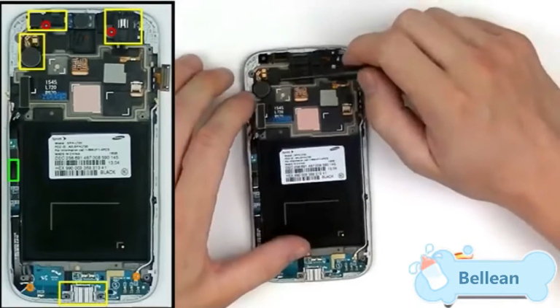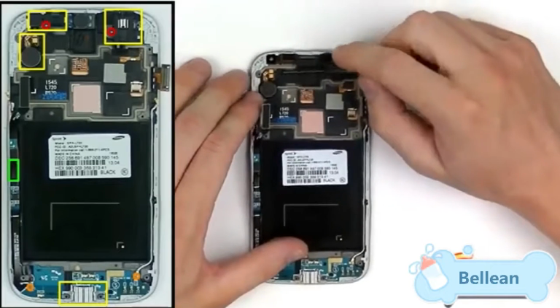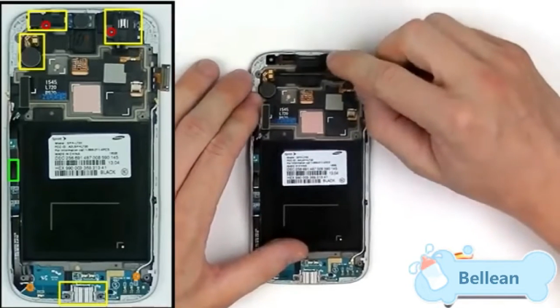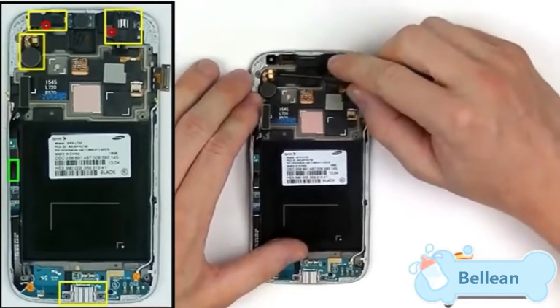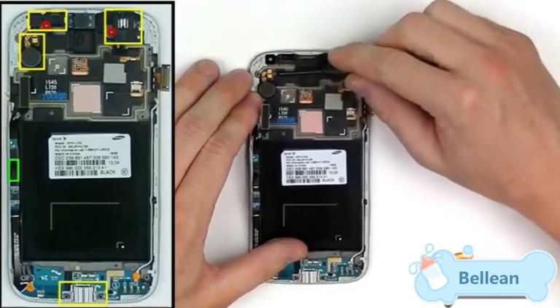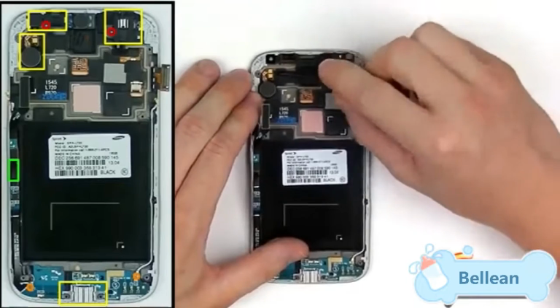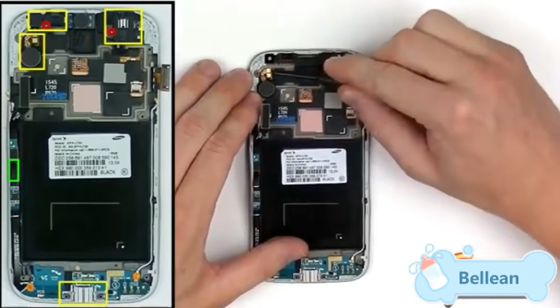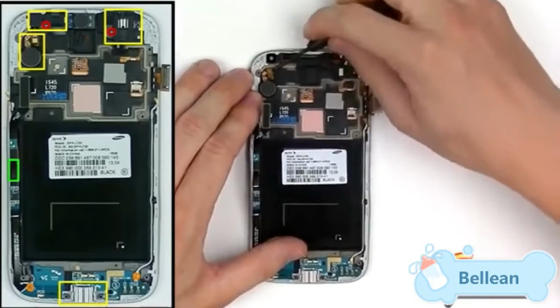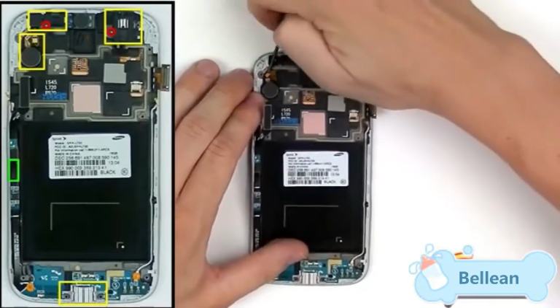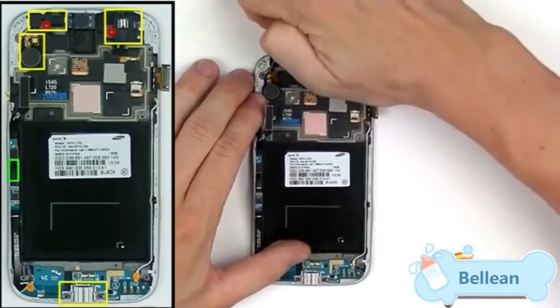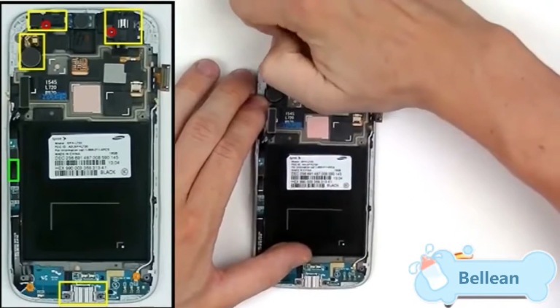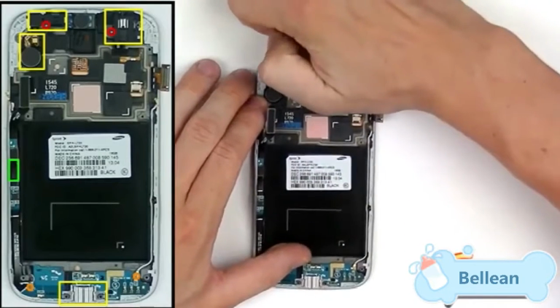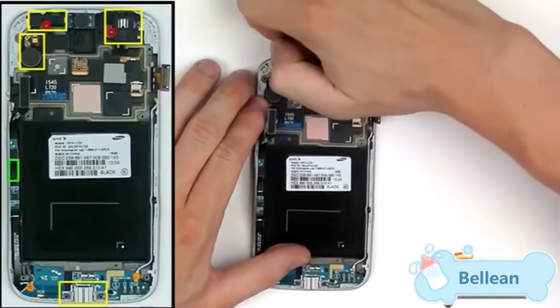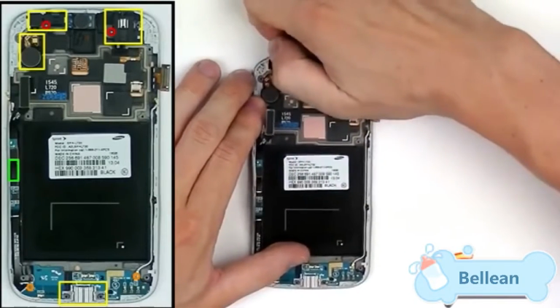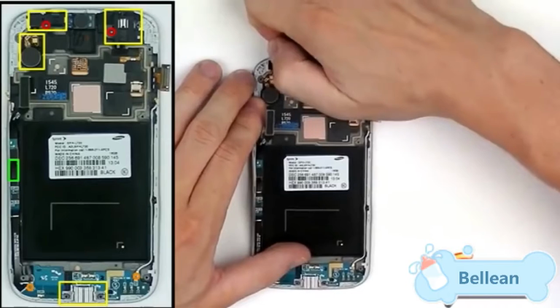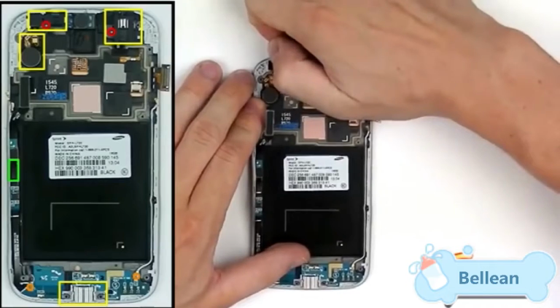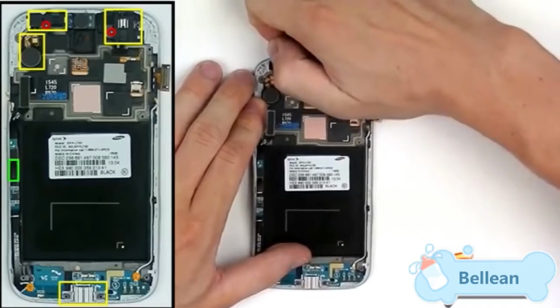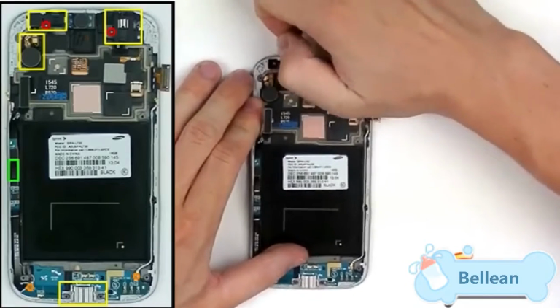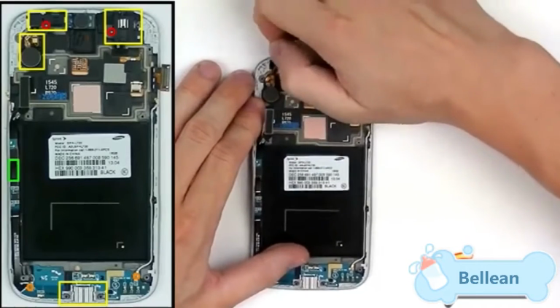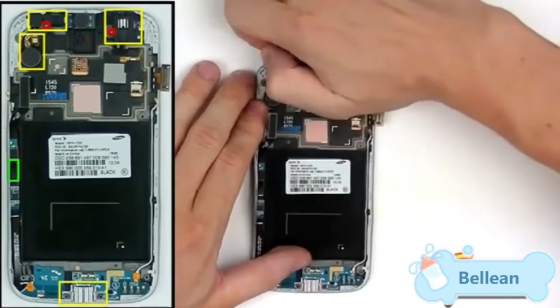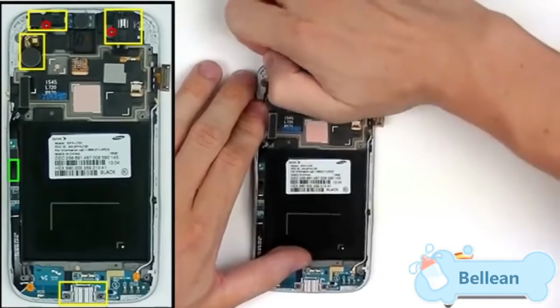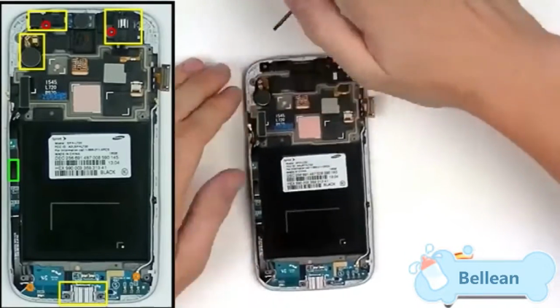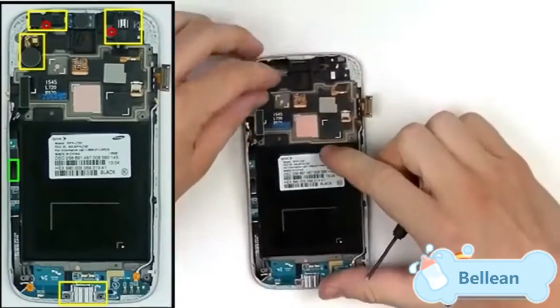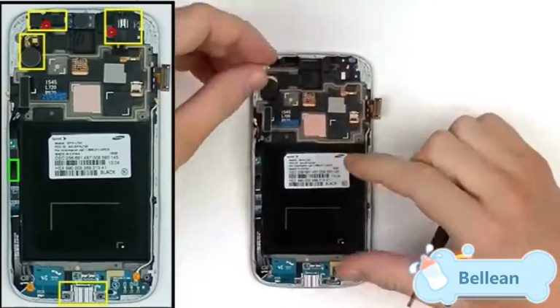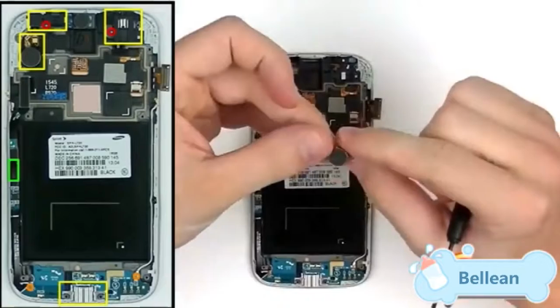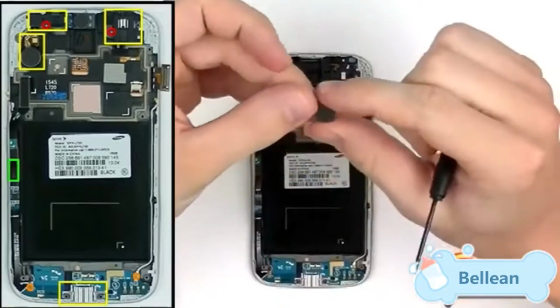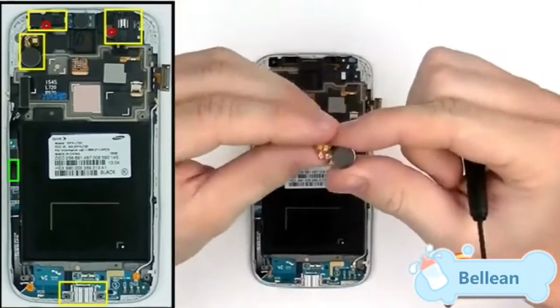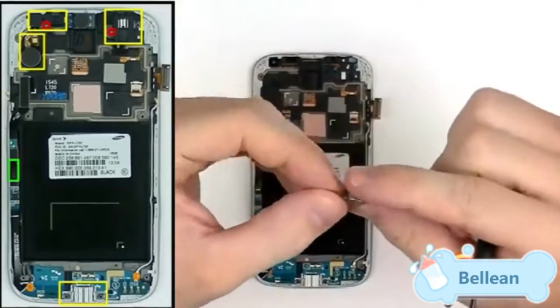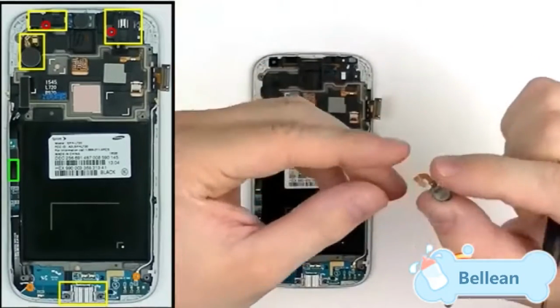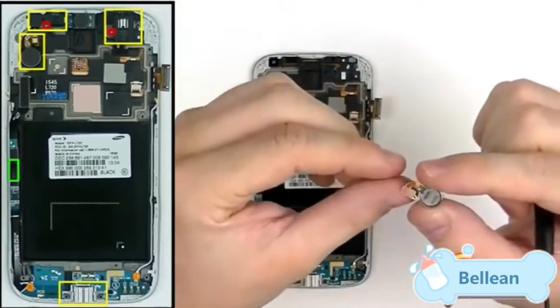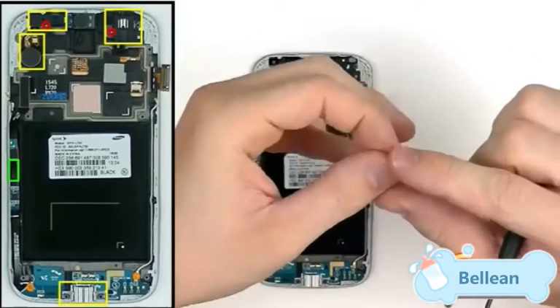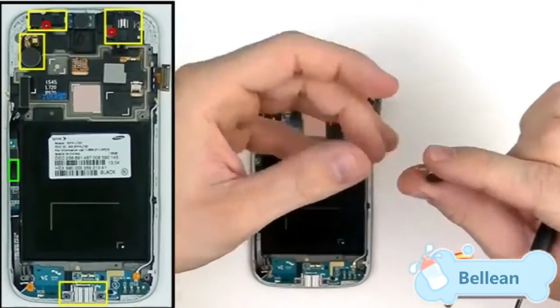Lastly, remove the vibrate motor, which is located right here and held in place with adhesive. Use a small flat head screwdriver as it's easier to get underneath all the adhesive. Once that adhesive is released, it's easy to pop right out.